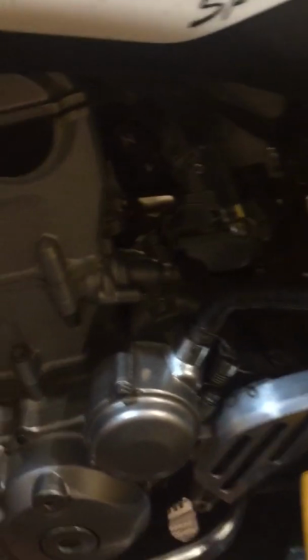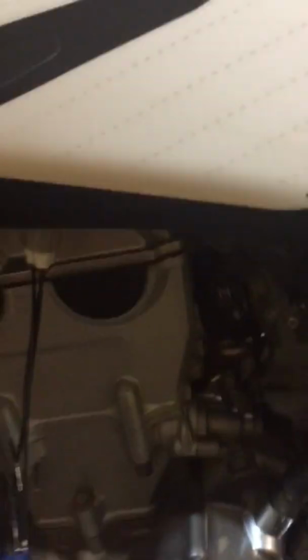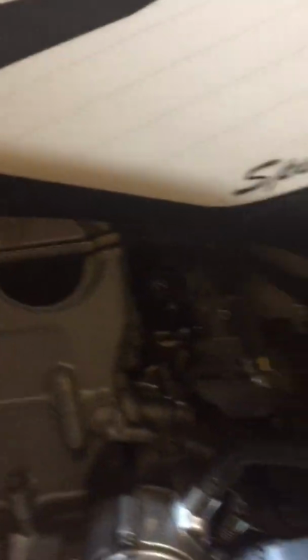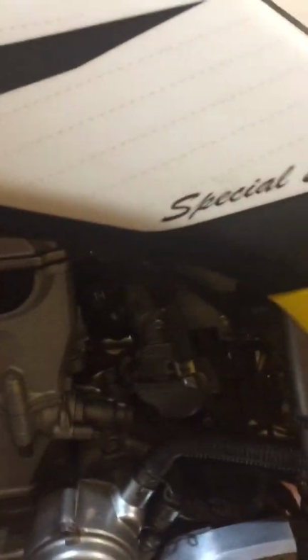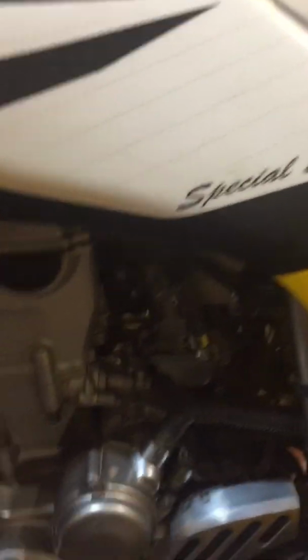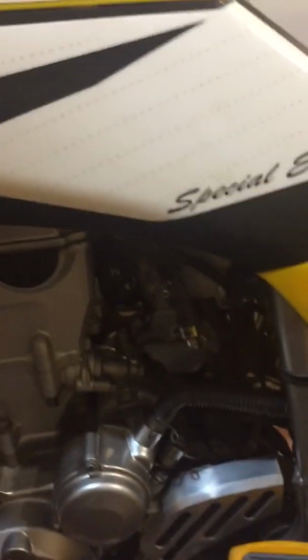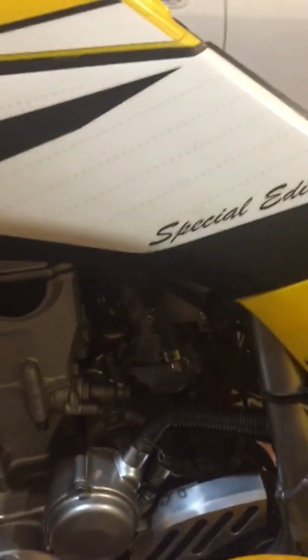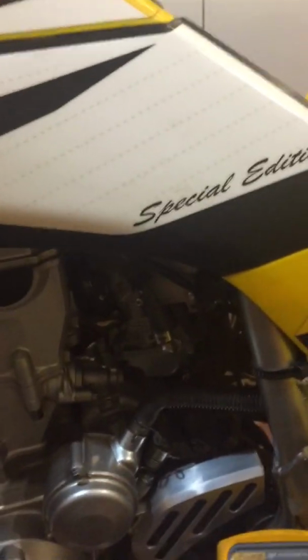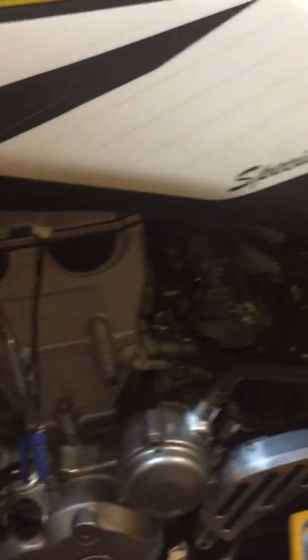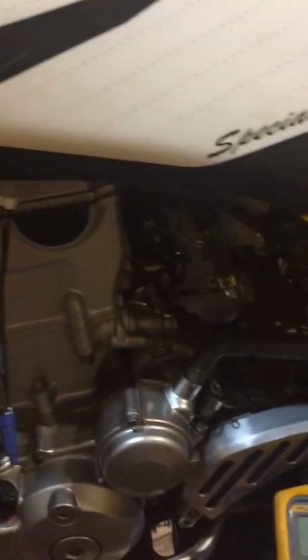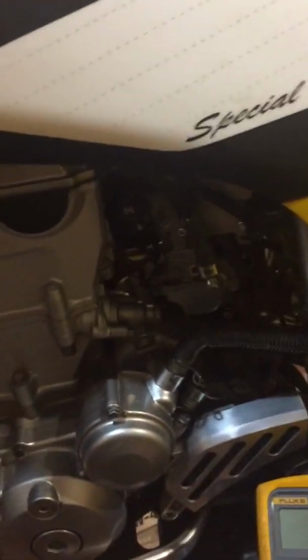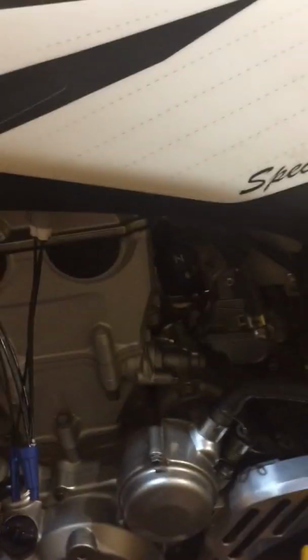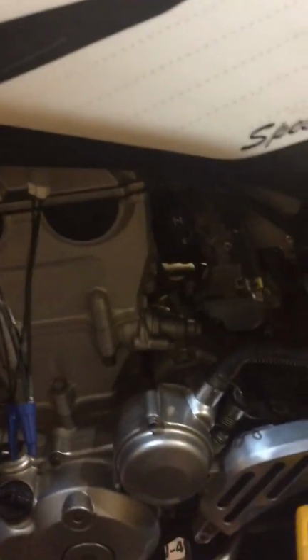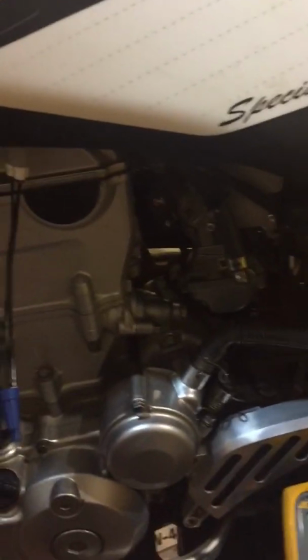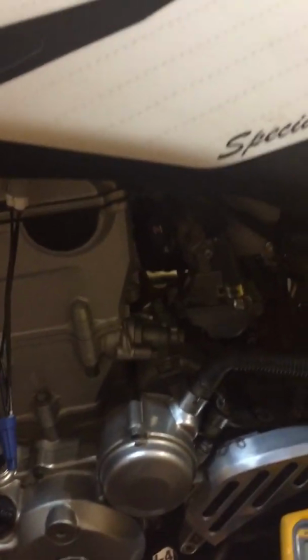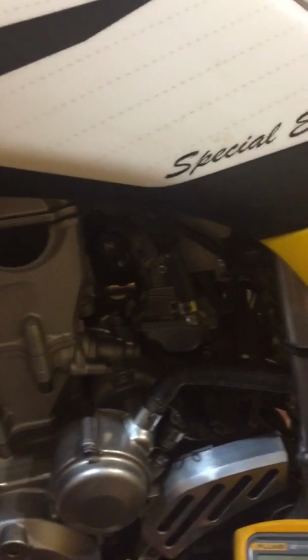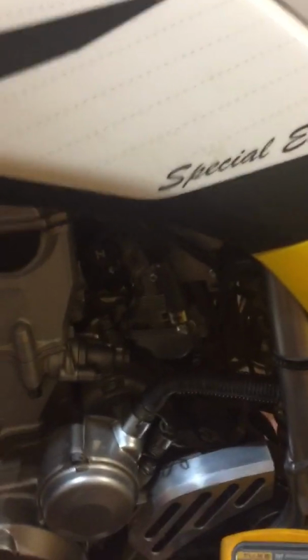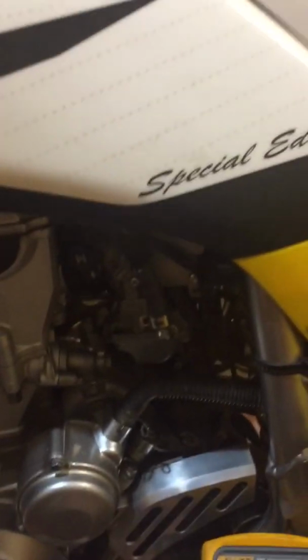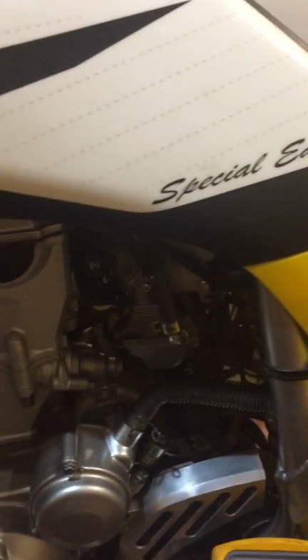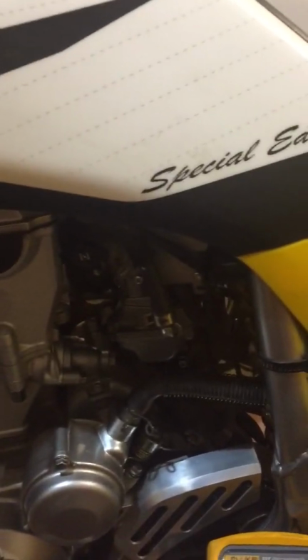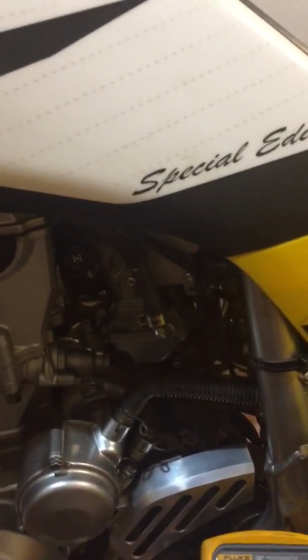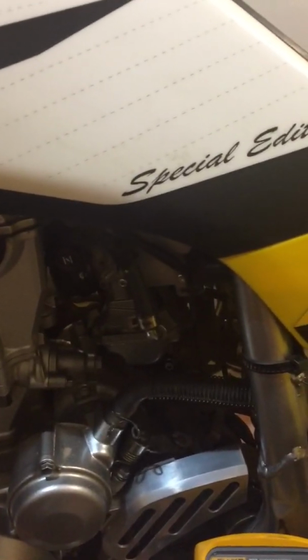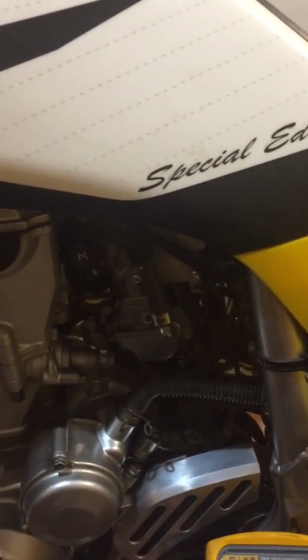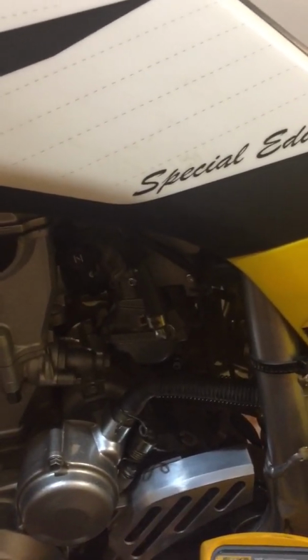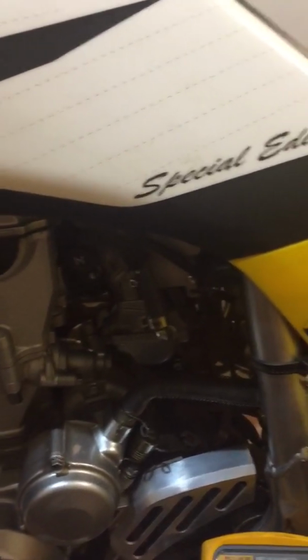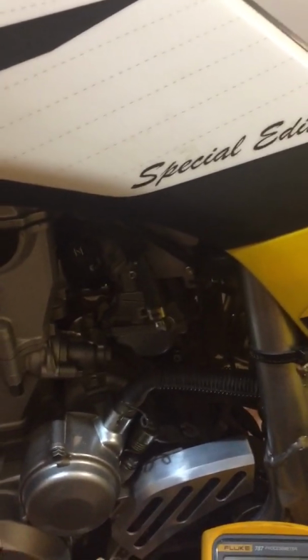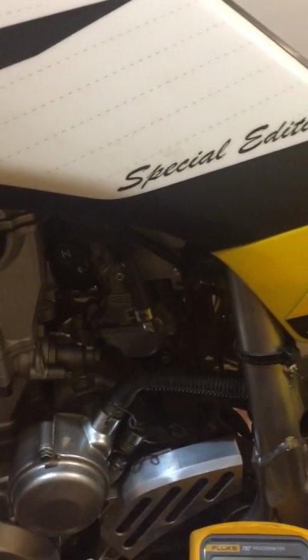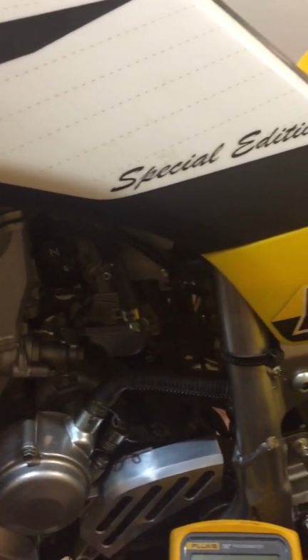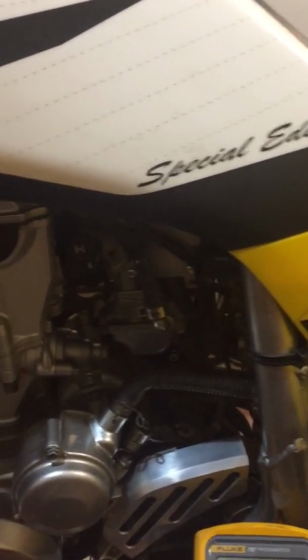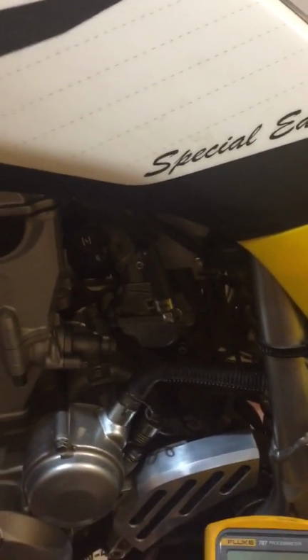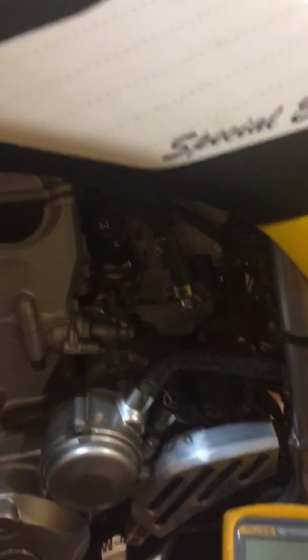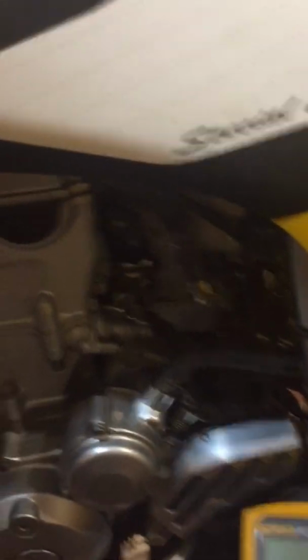Shameless plug — I do sell them on eBay, TPS jumper YFZ450. If you found this informative, please subscribe. Appreciate it. Thanks and stay tuned.